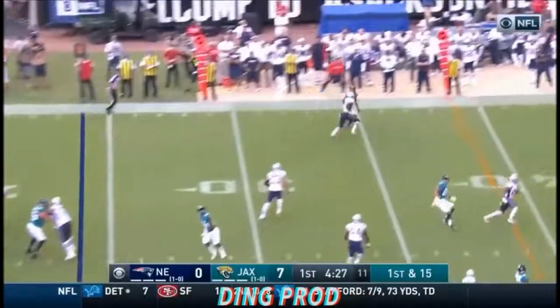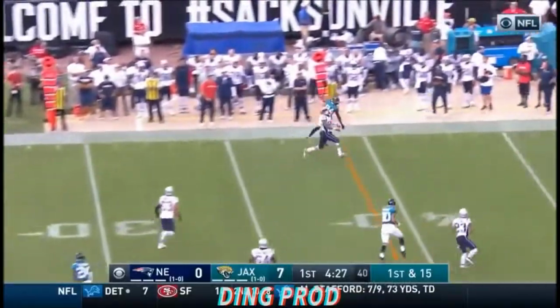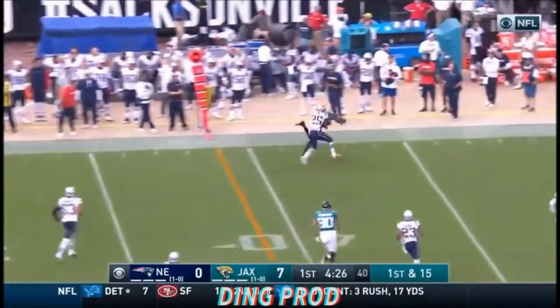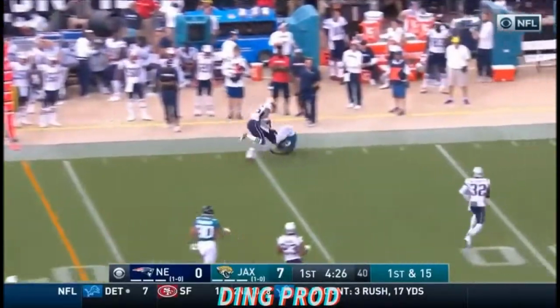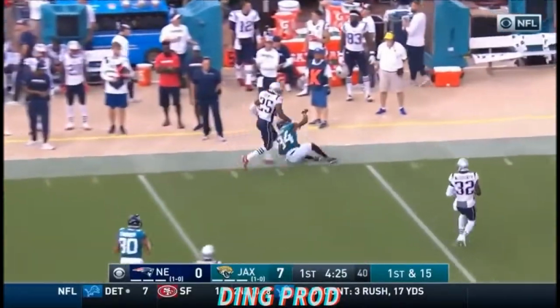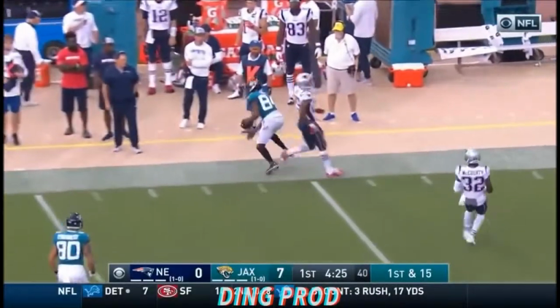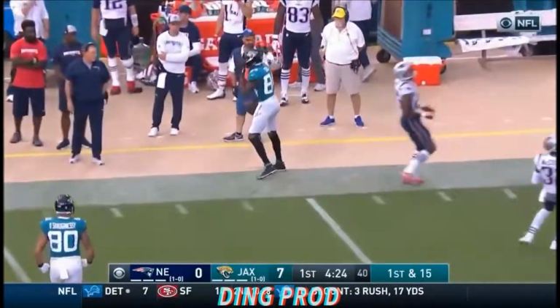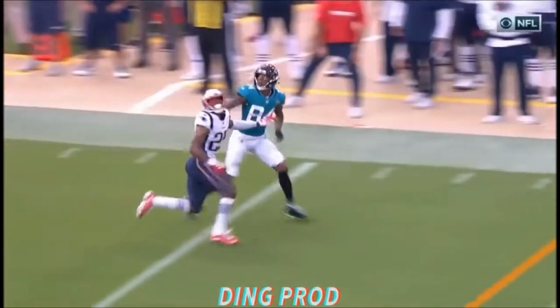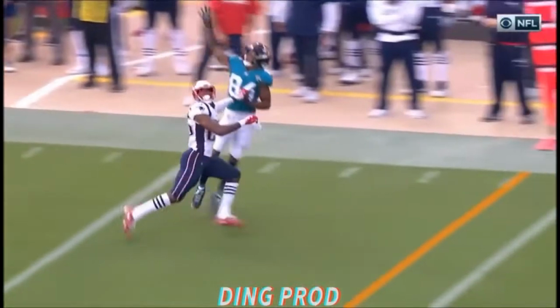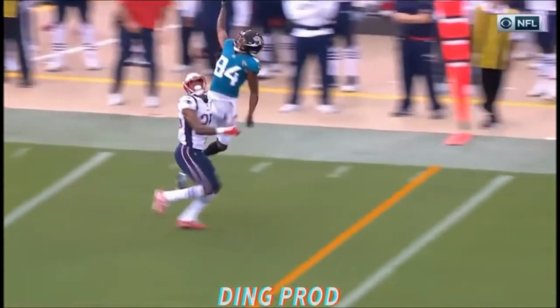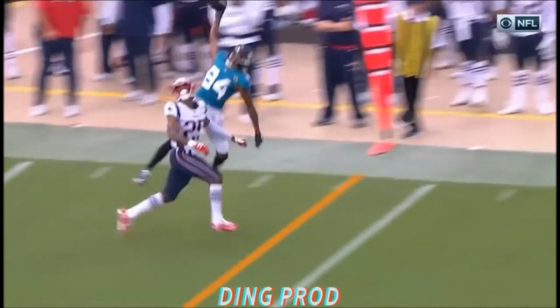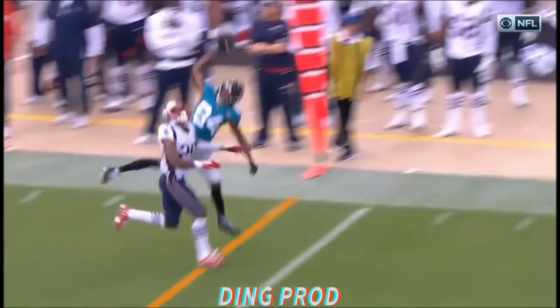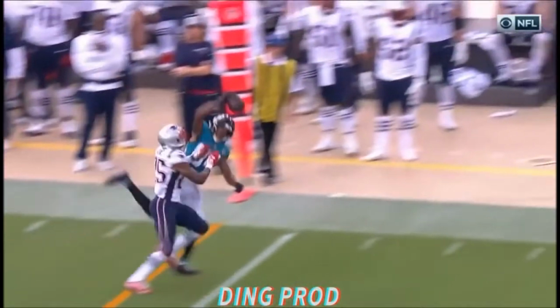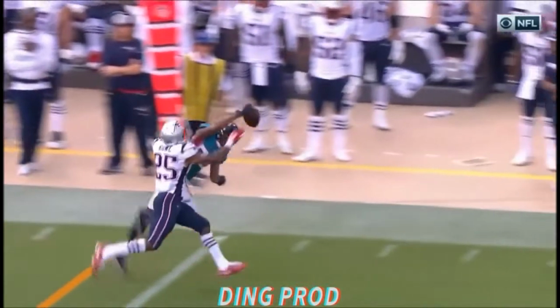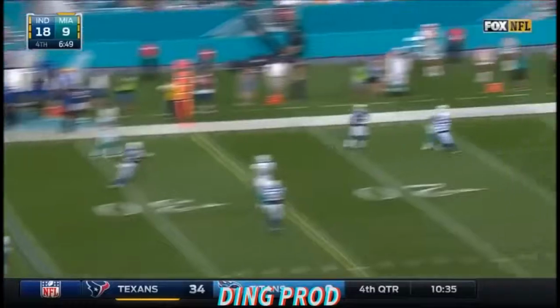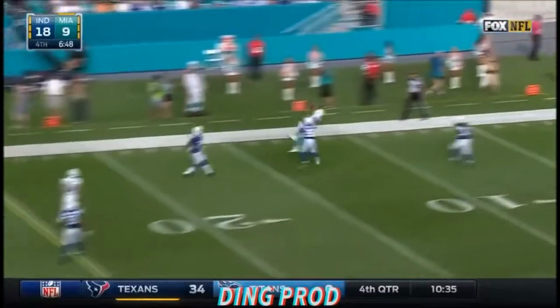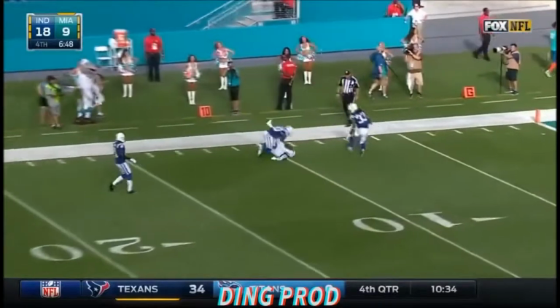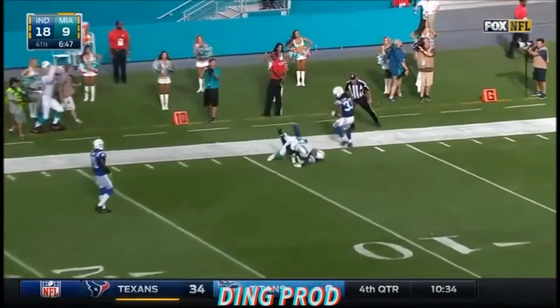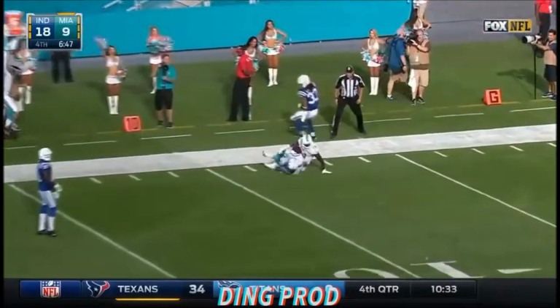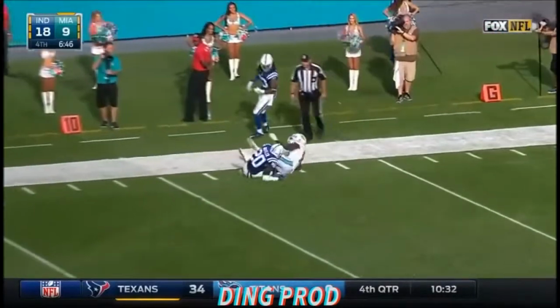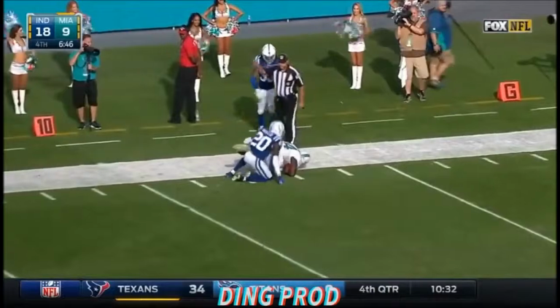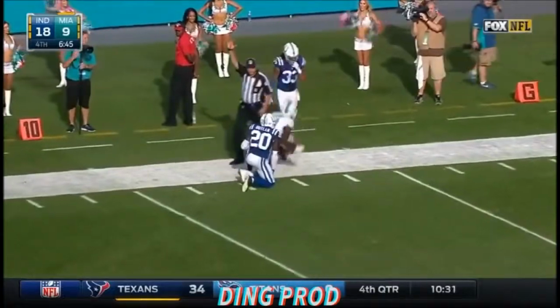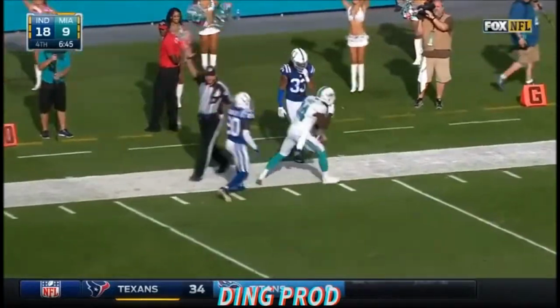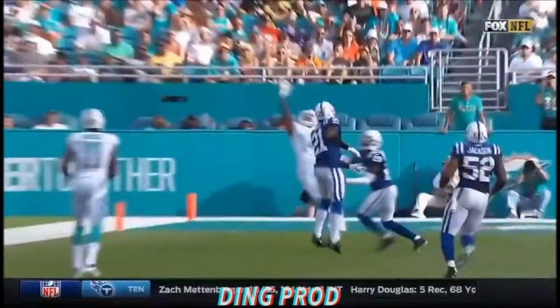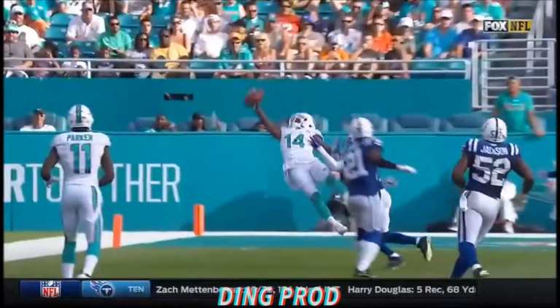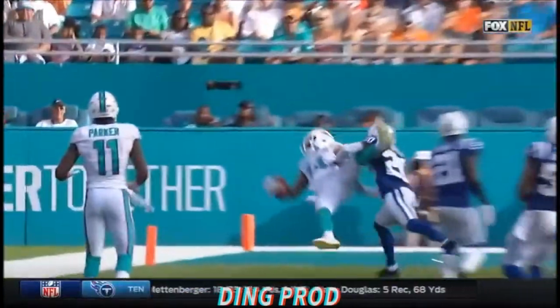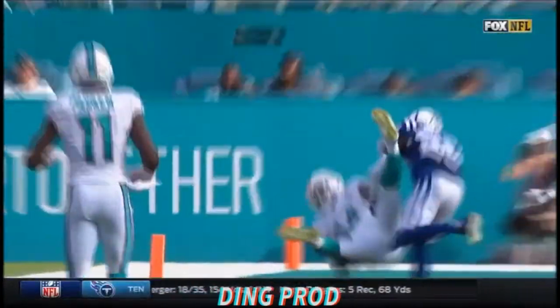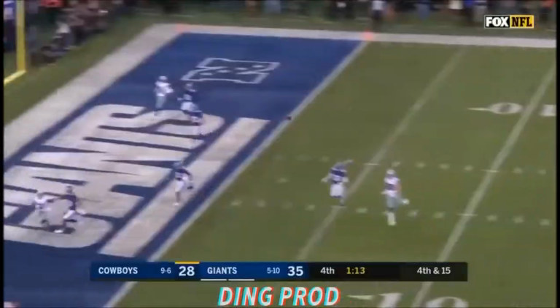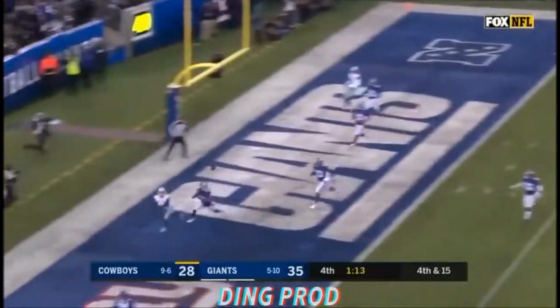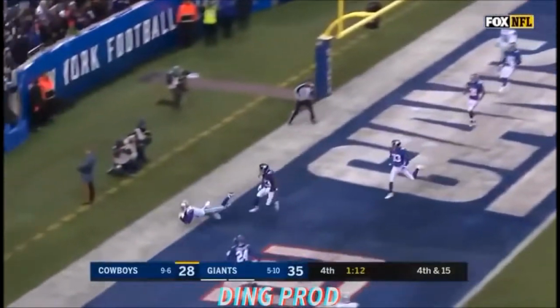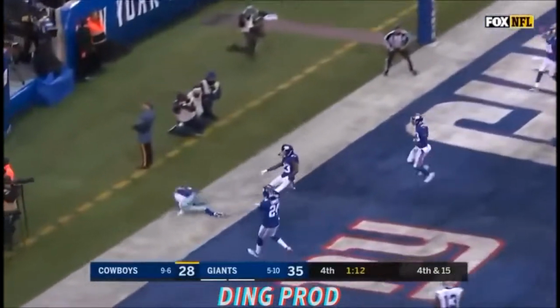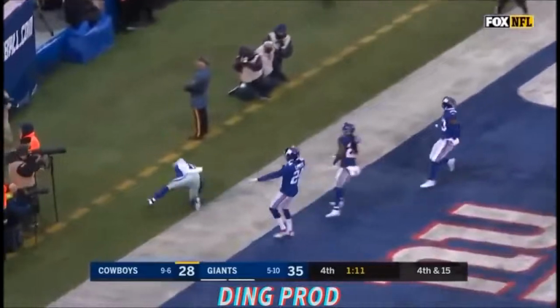He just tips it up and then goes with the other hand. What a catch — easily the best this year. We can go back — that's Odell Beckham right there! A one-handed grab by Landry Junior, who had one last season, going to the end zone.